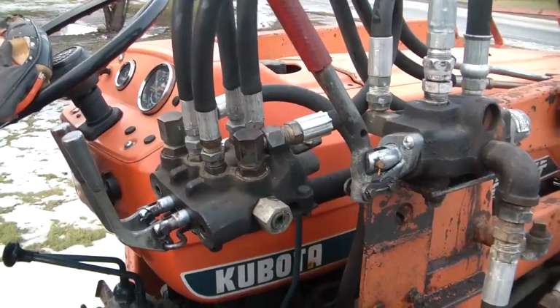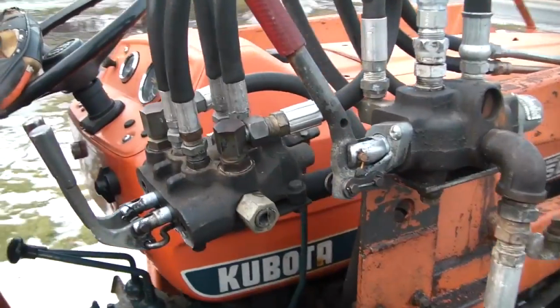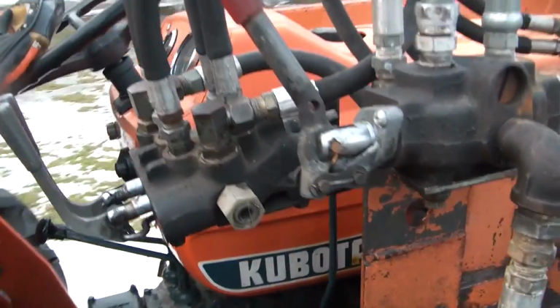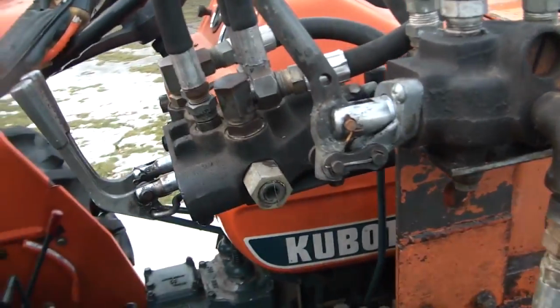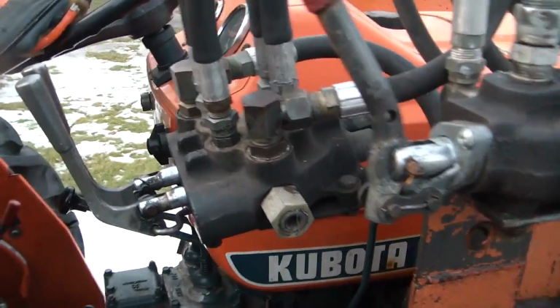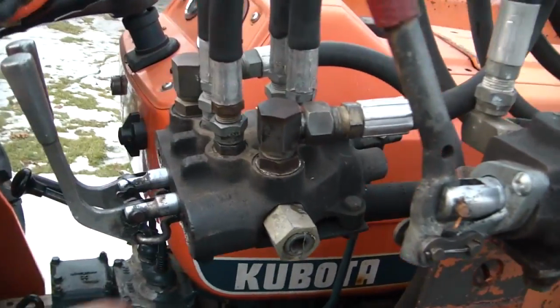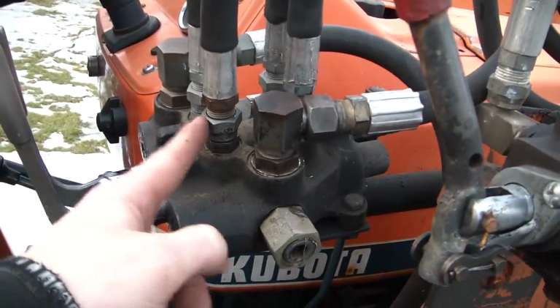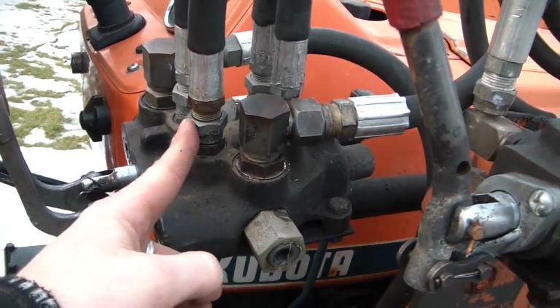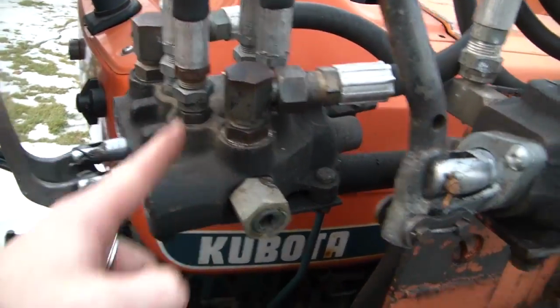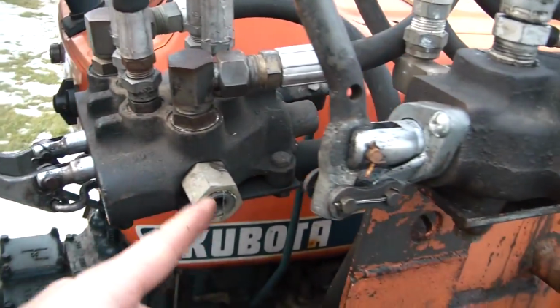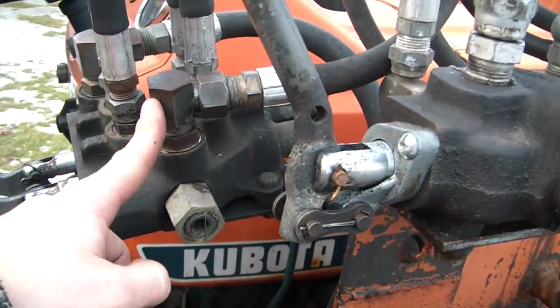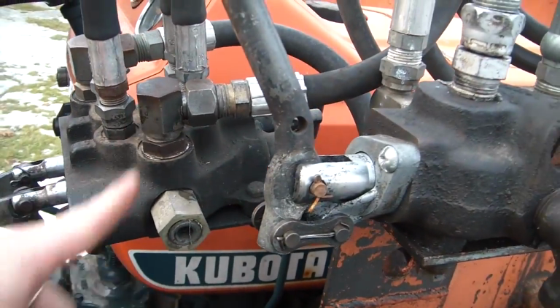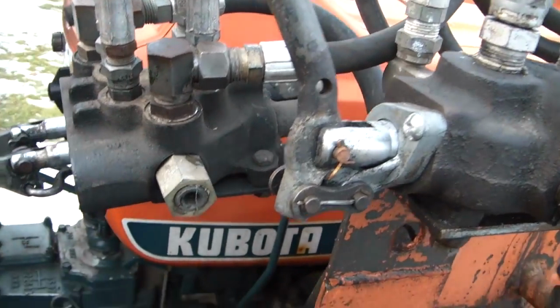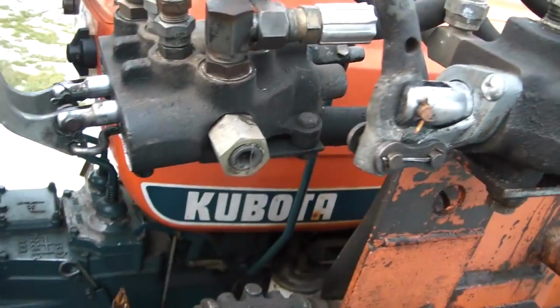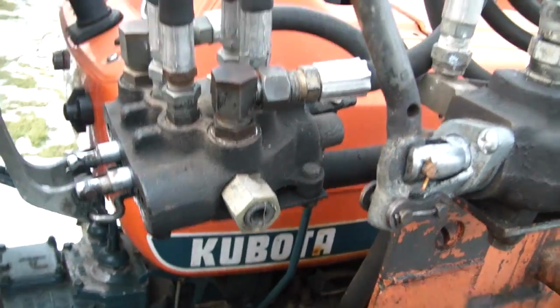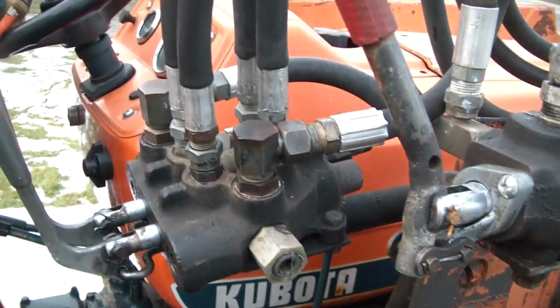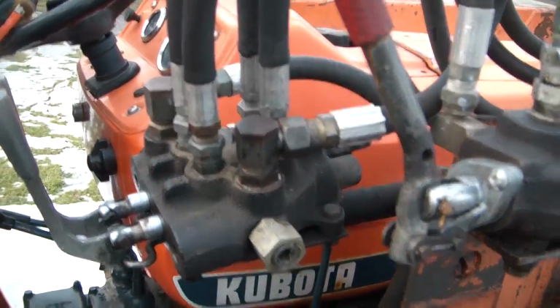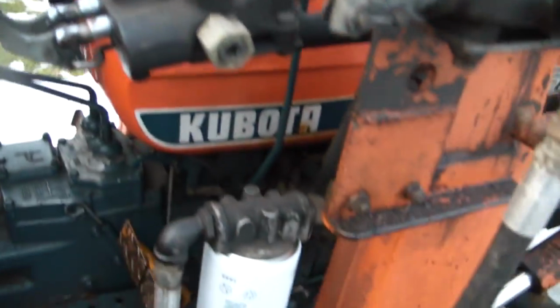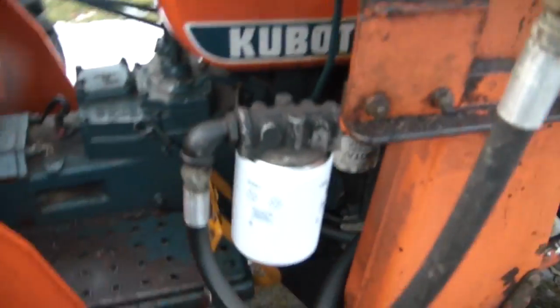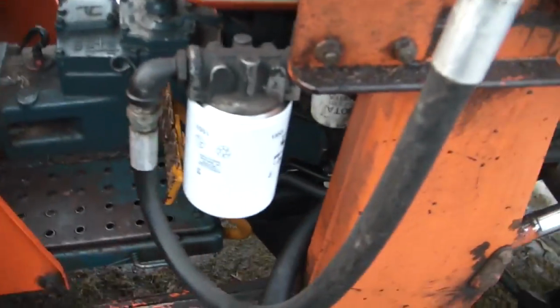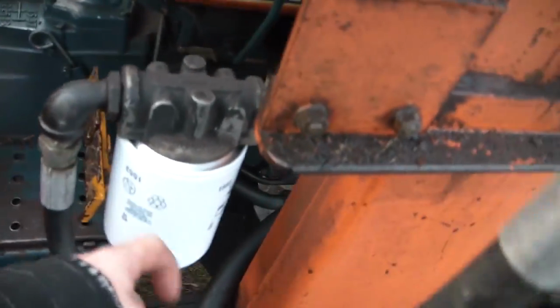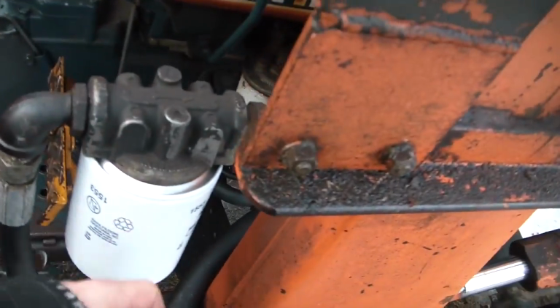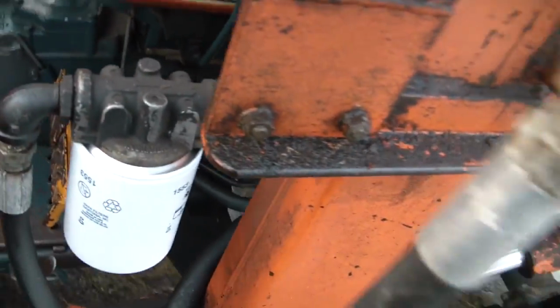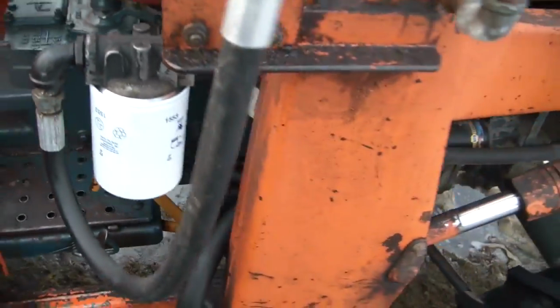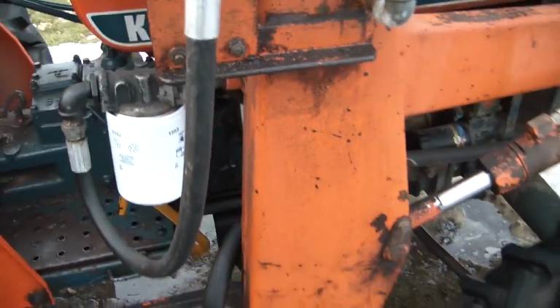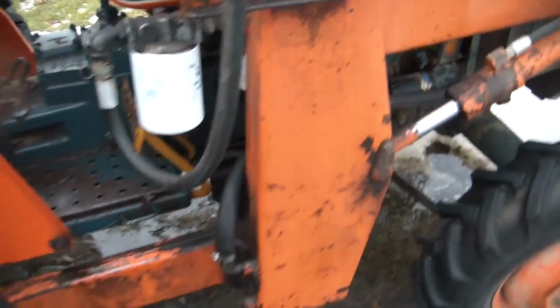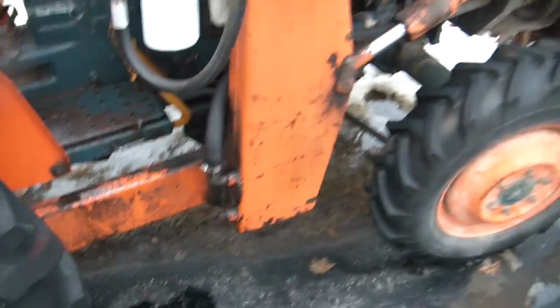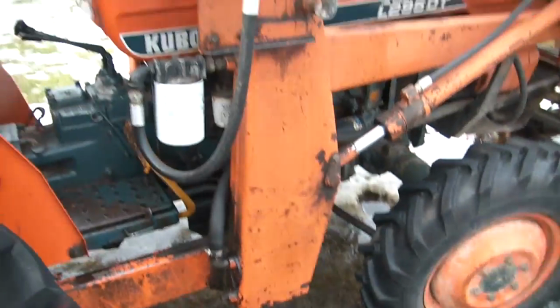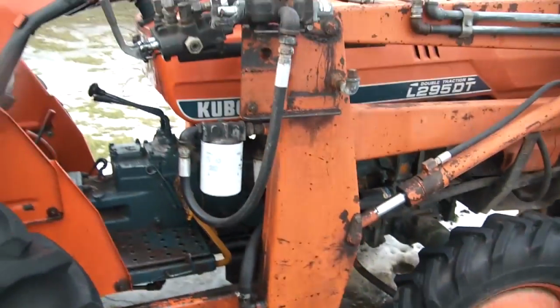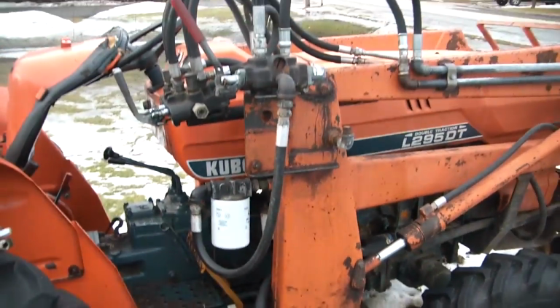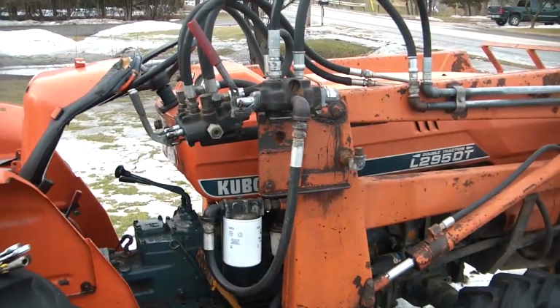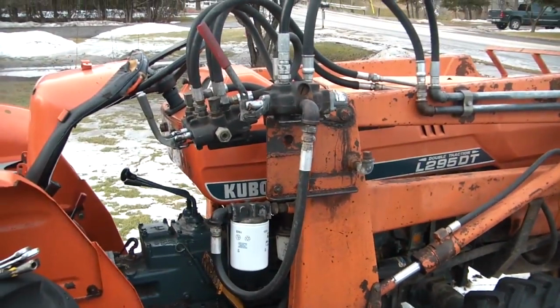Well, Napa didn't have all the parts I needed. I got three of these and none of these, so it'll be in tomorrow. I did get another filter on this thing though and I got my oil already, so I'll have to pick this up tomorrow.